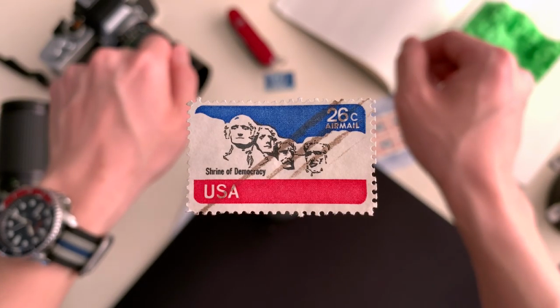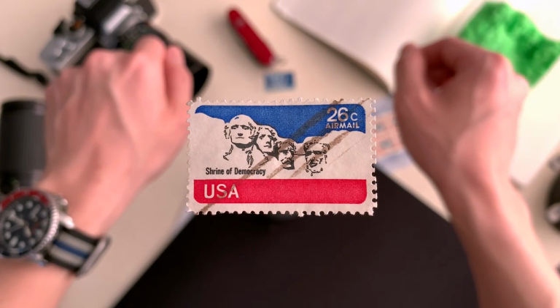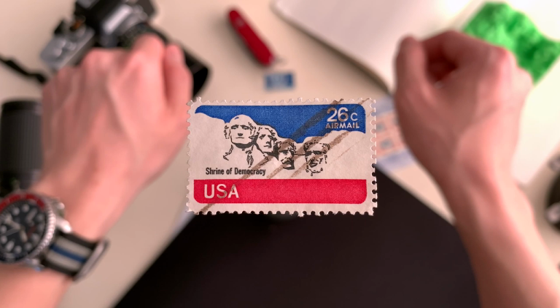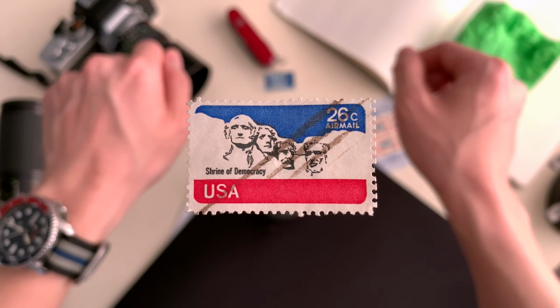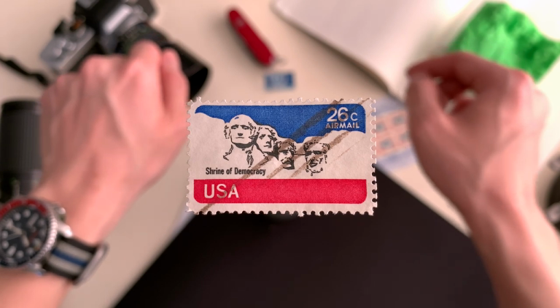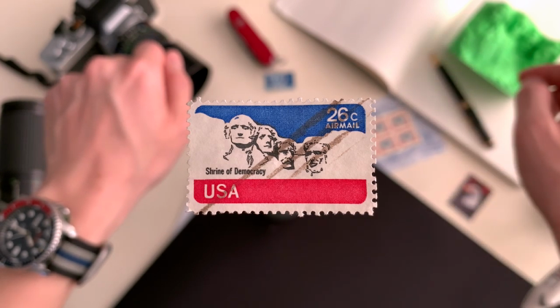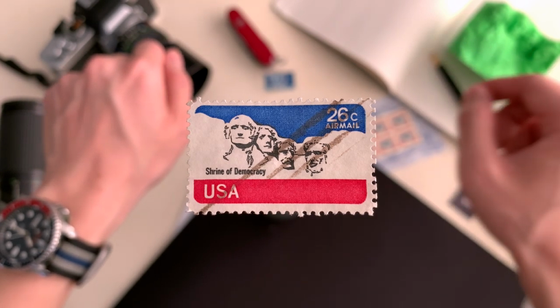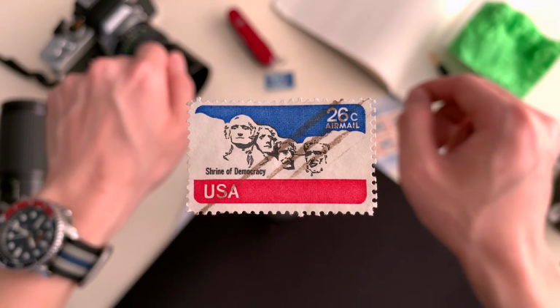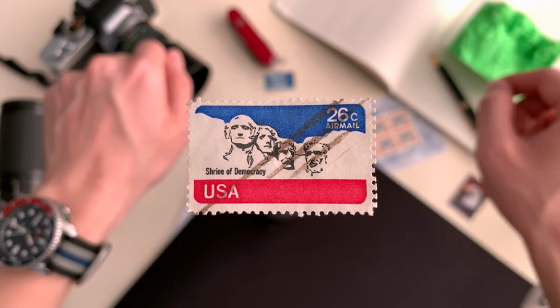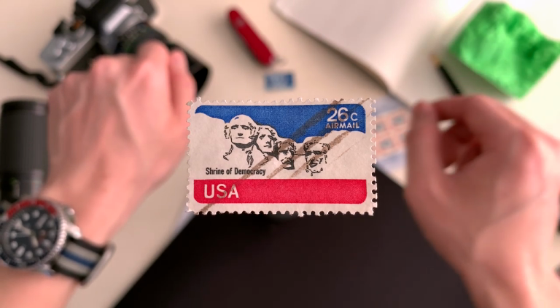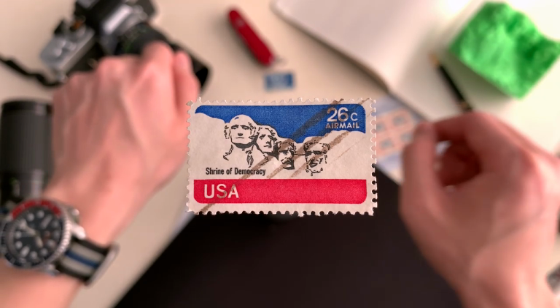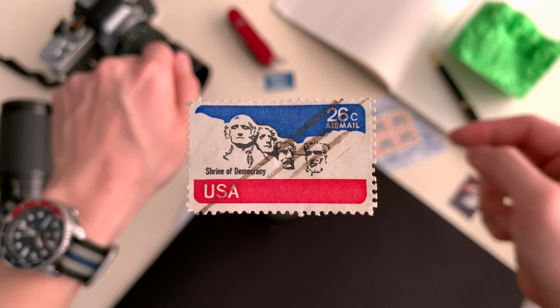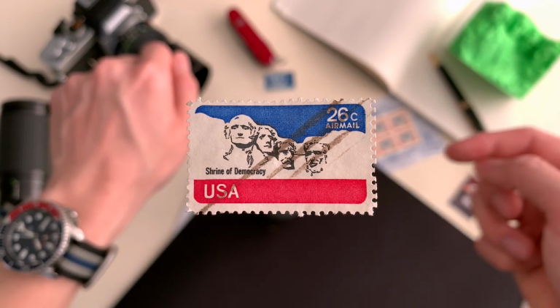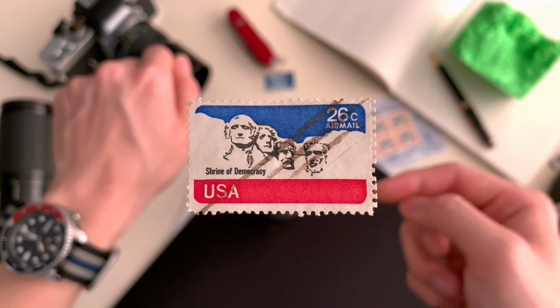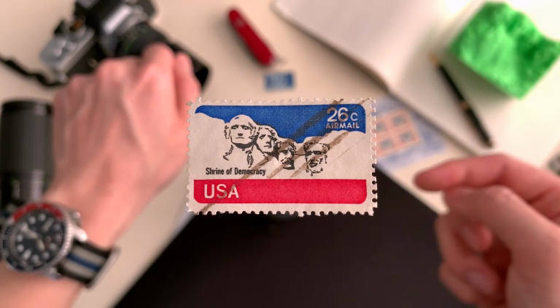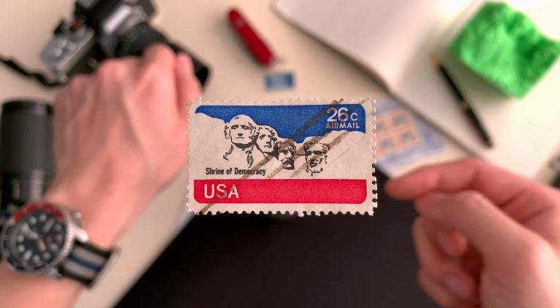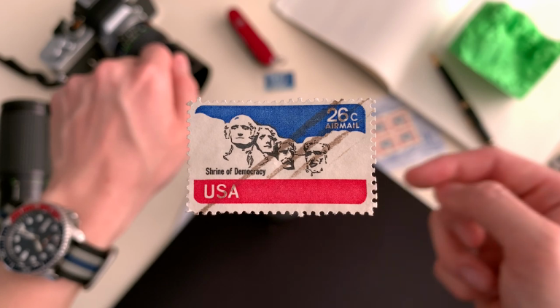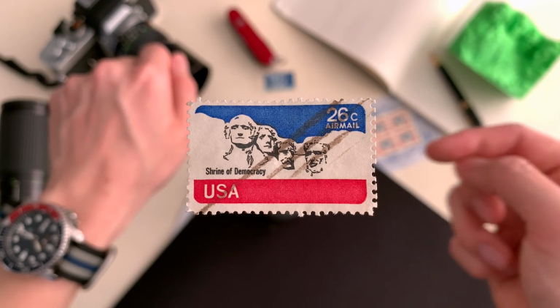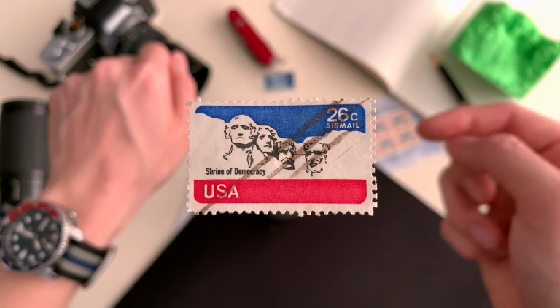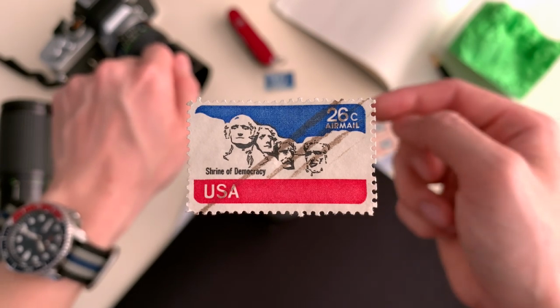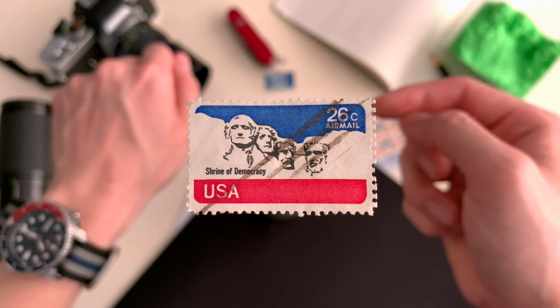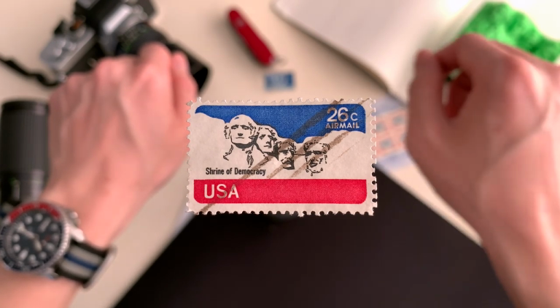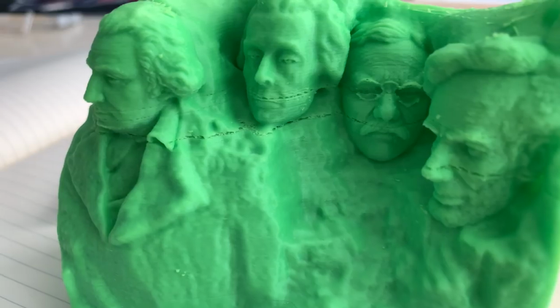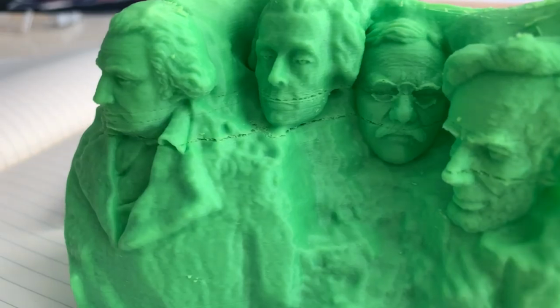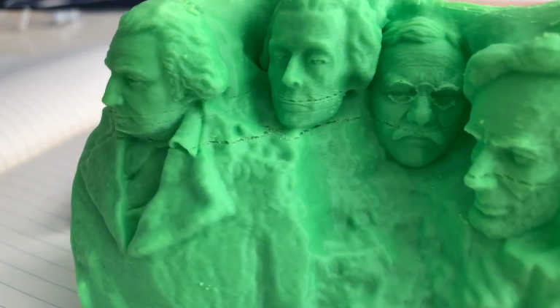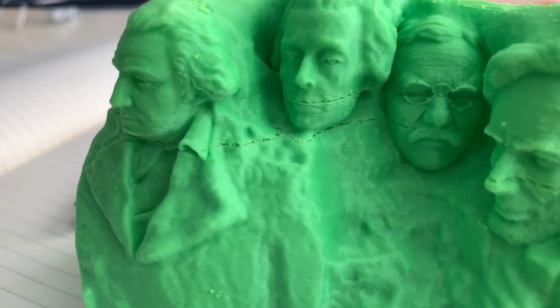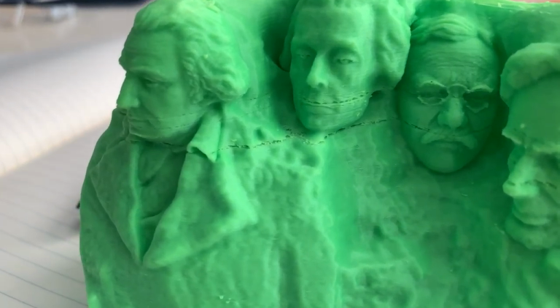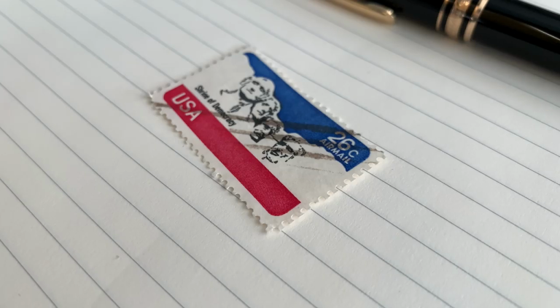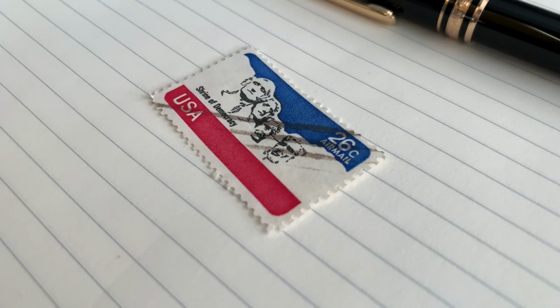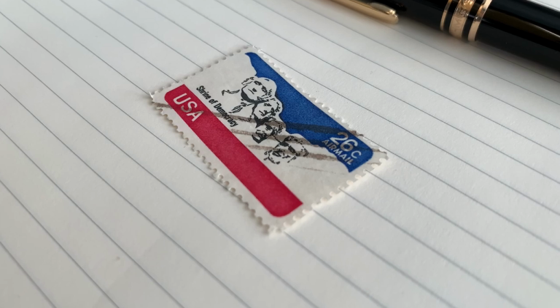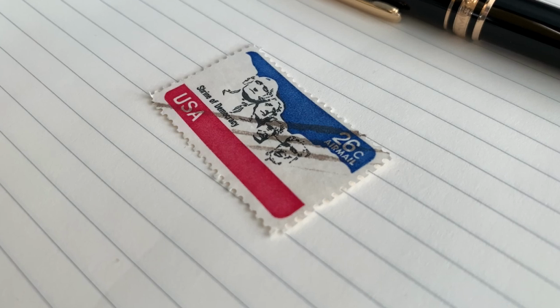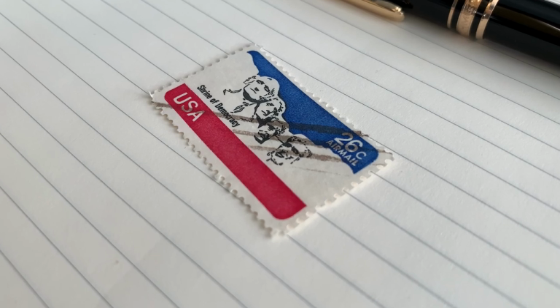Due to the horizontal nature of Mount Rushmore, the choice use of horizontally spanning colors of vivid red, white, and blue produces an almost three-dimensional effect, contributing to the awe of this sculpture.